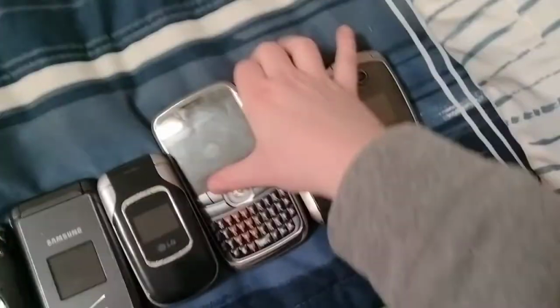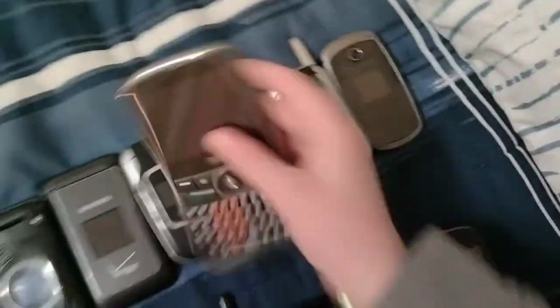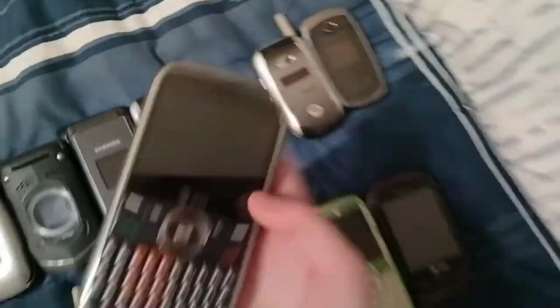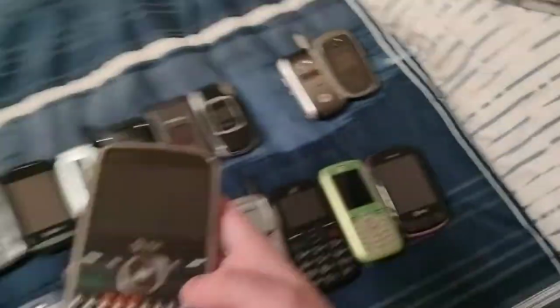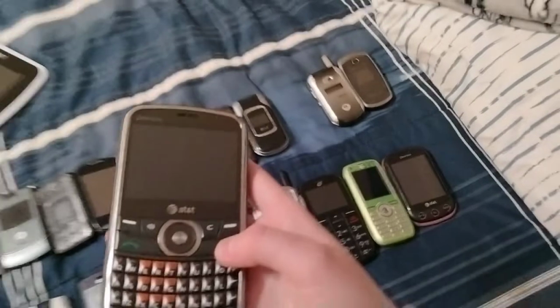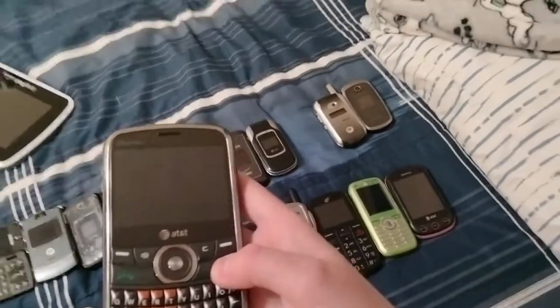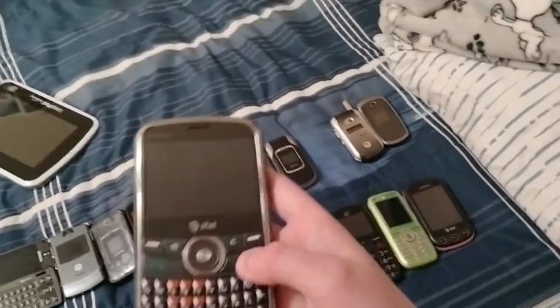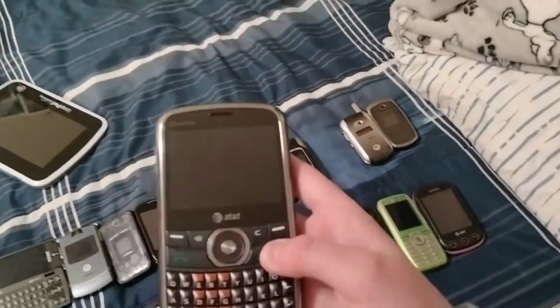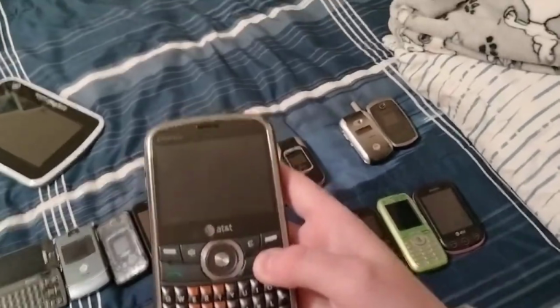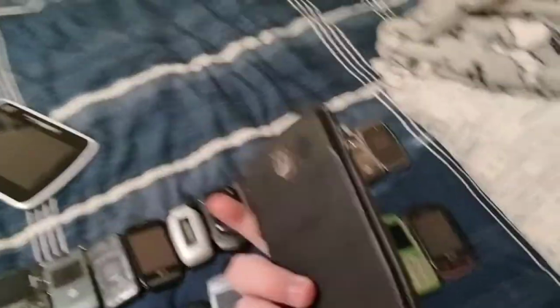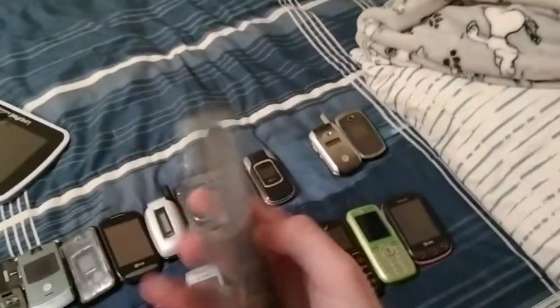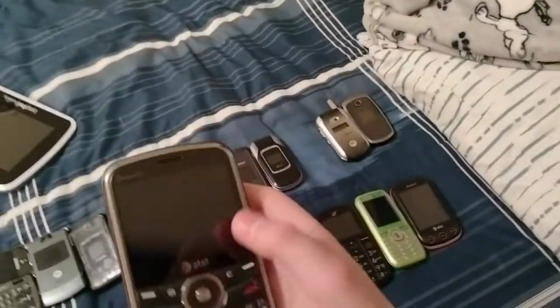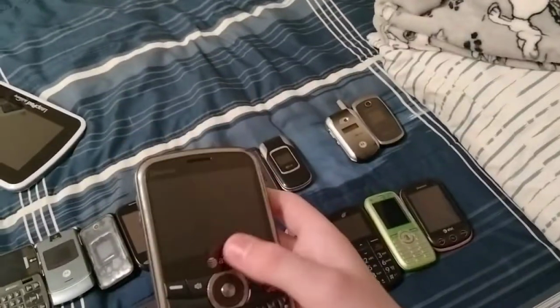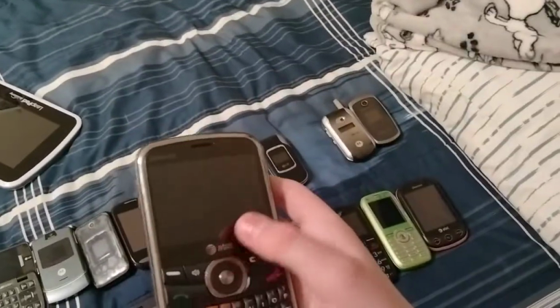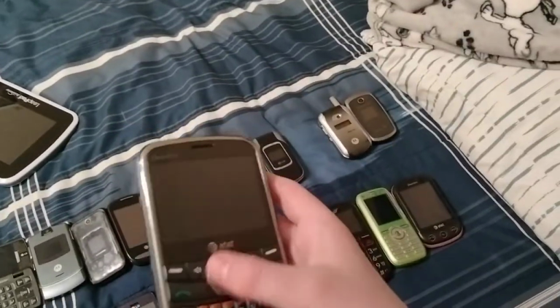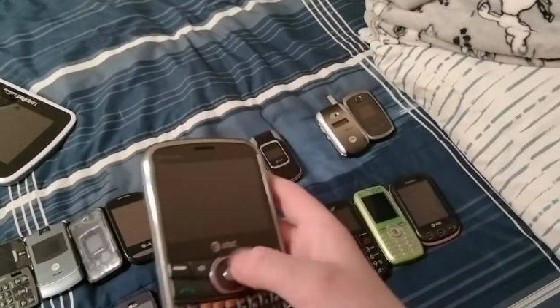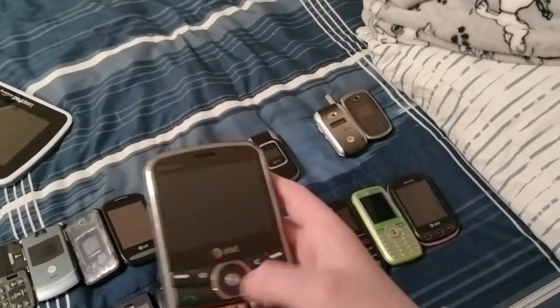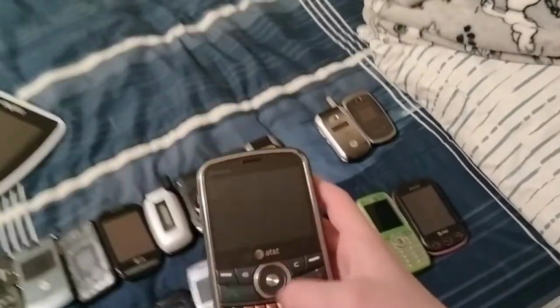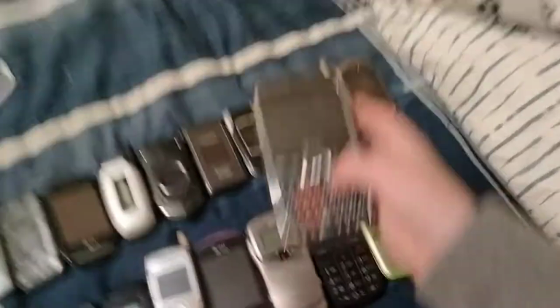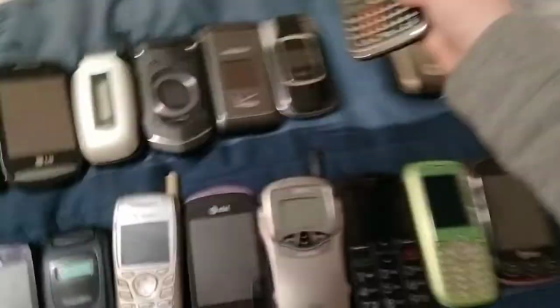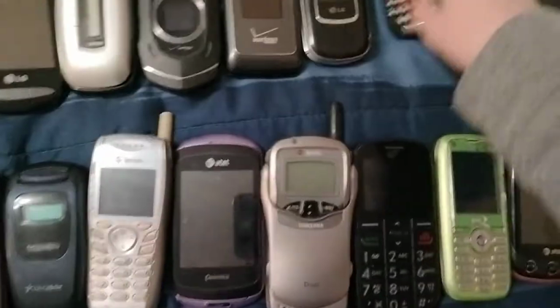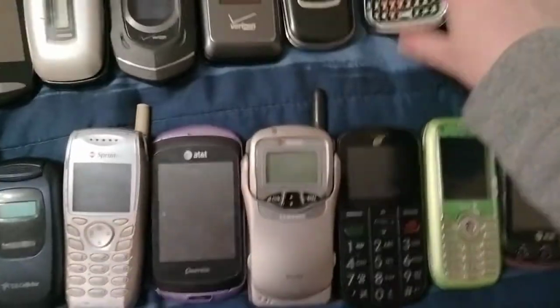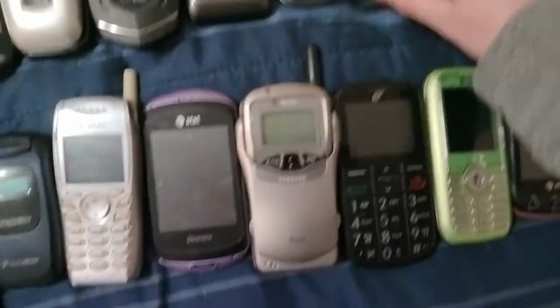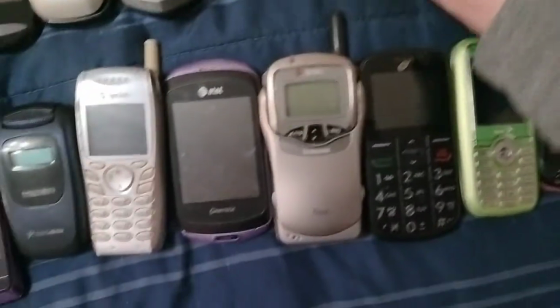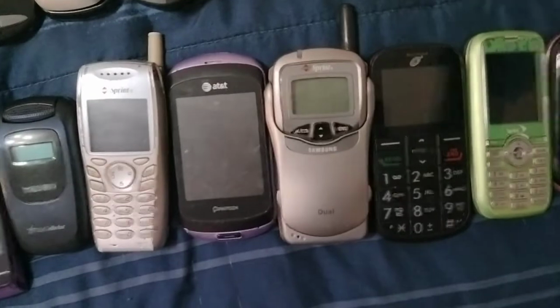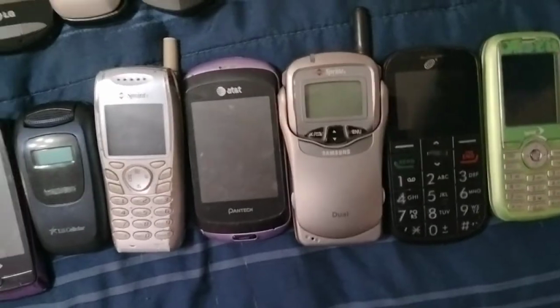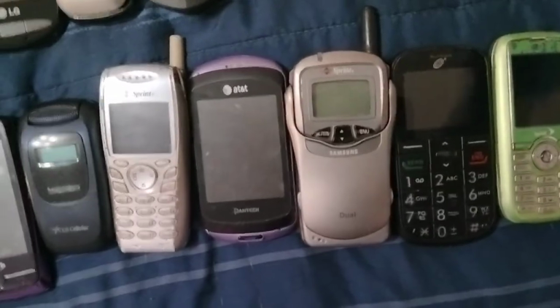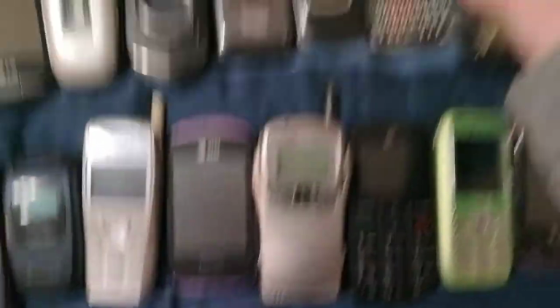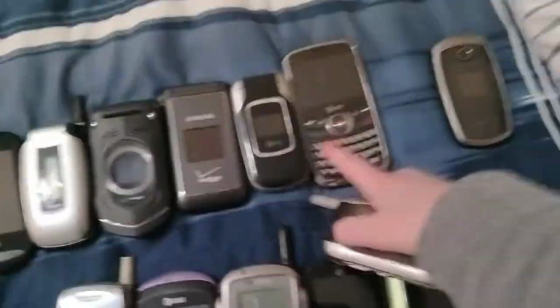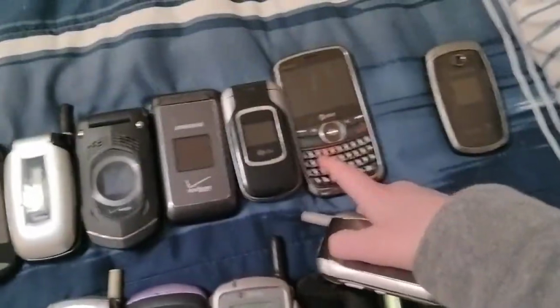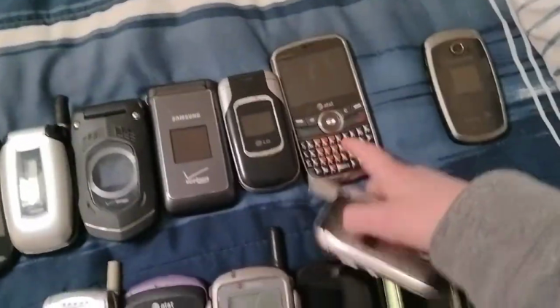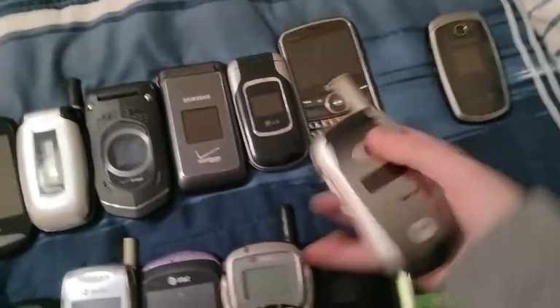Here's a Pantech P740P on AT&T. It has a squealer and it's dead, and it doesn't have a SIM card.